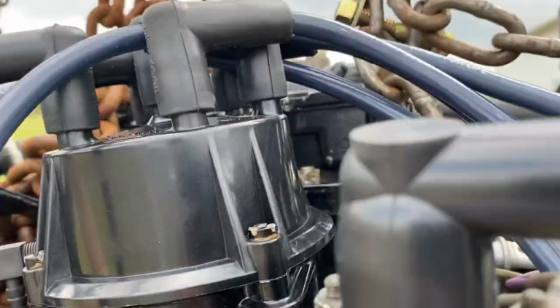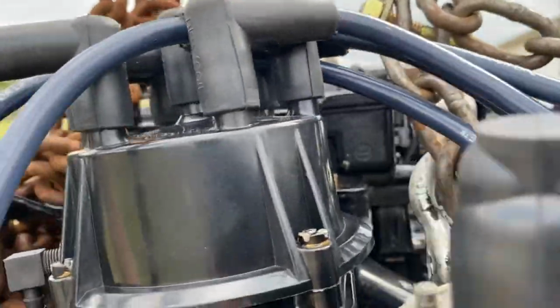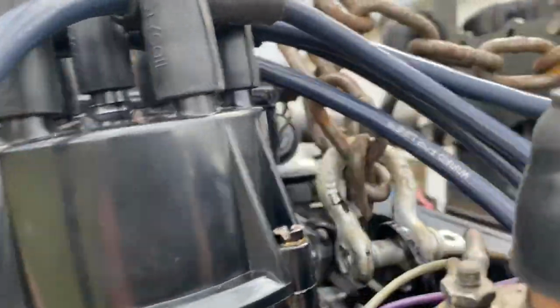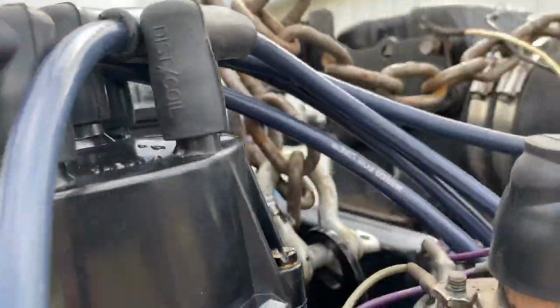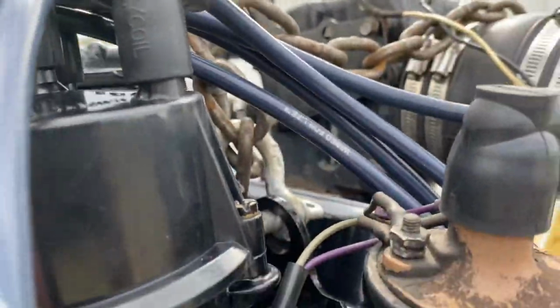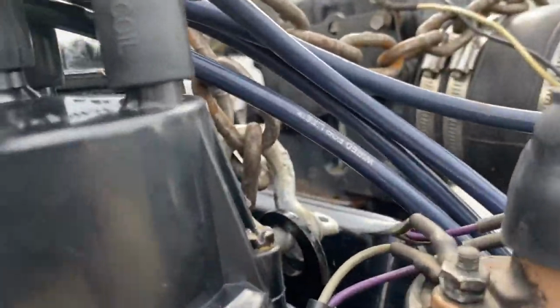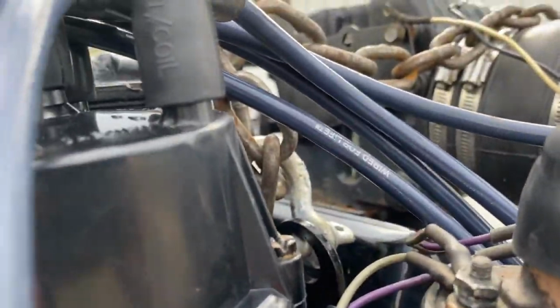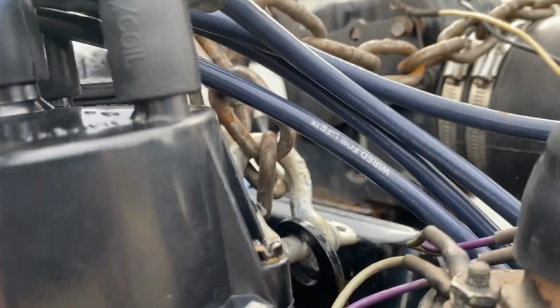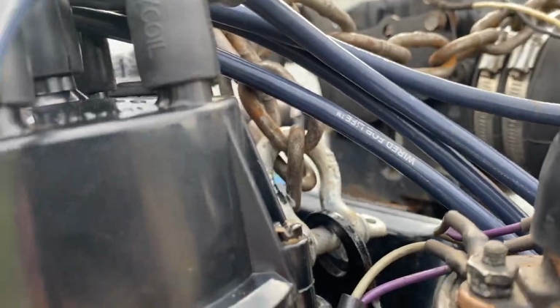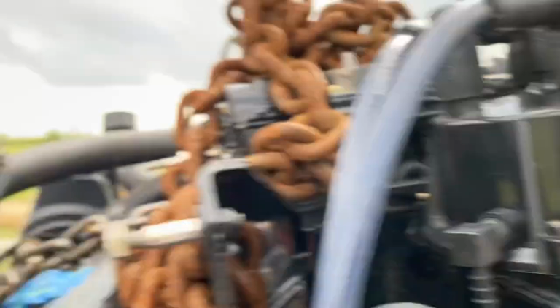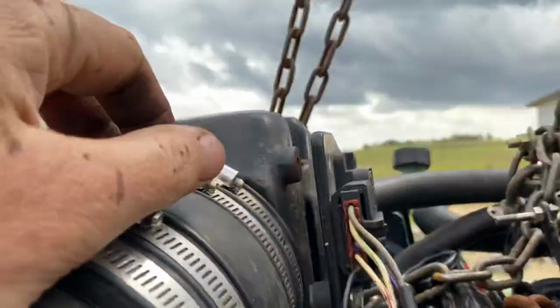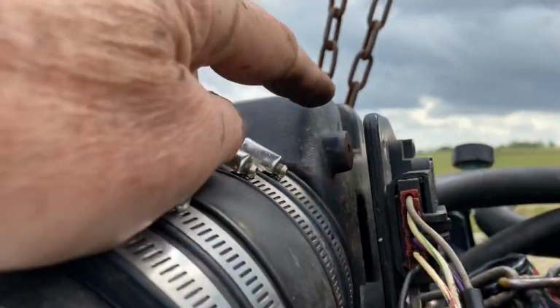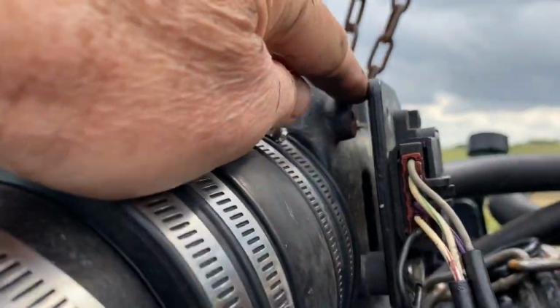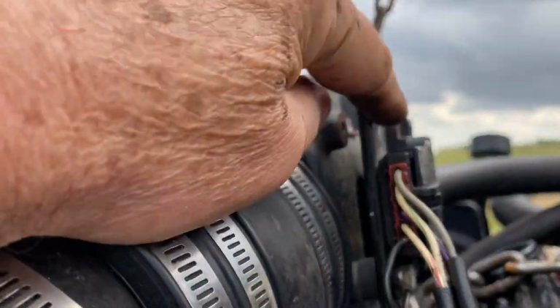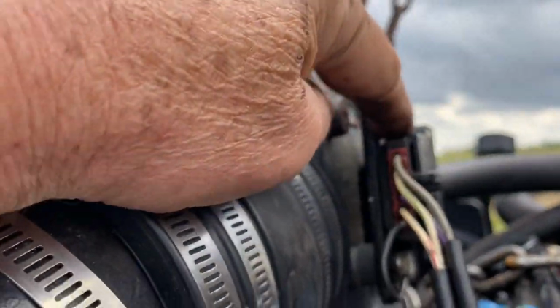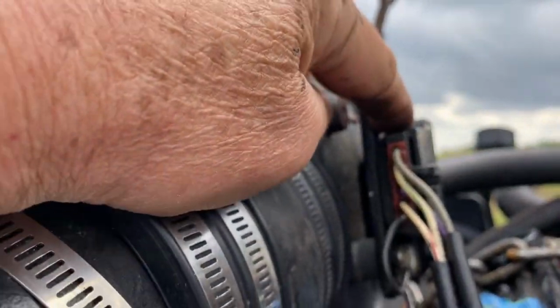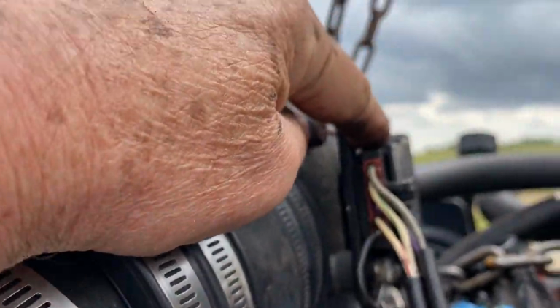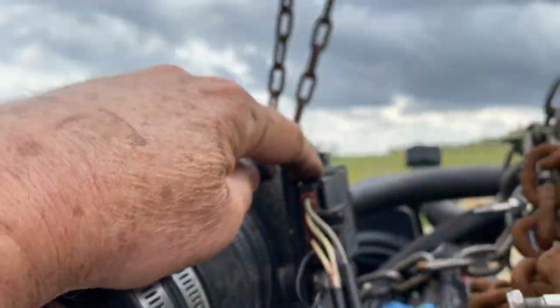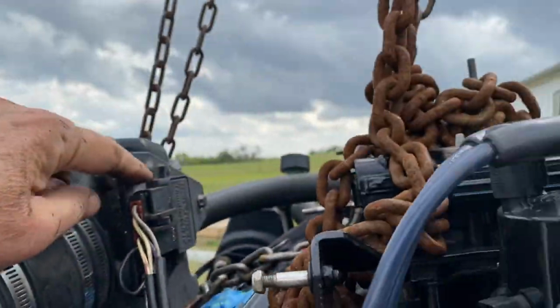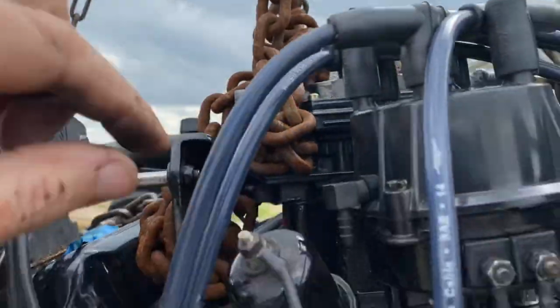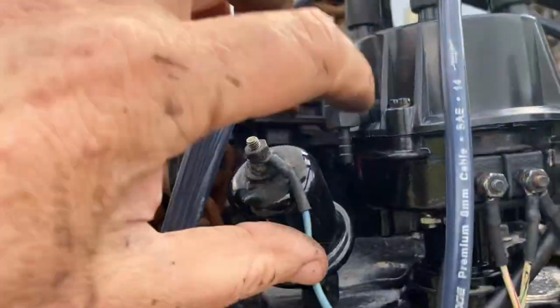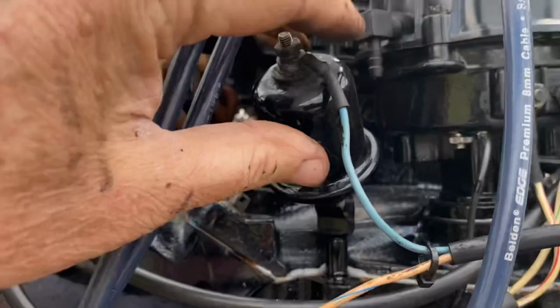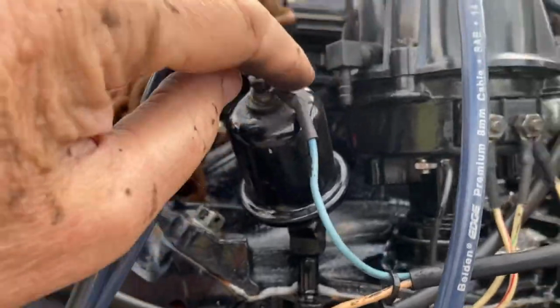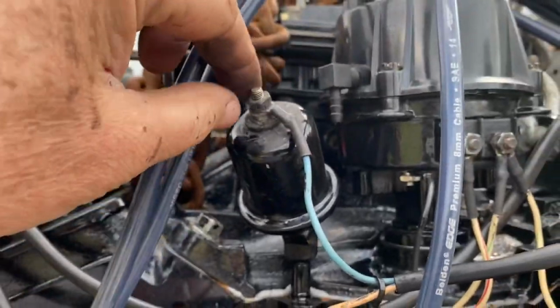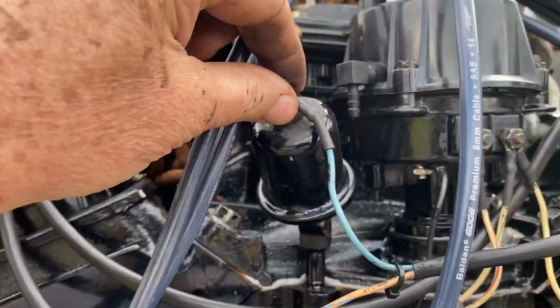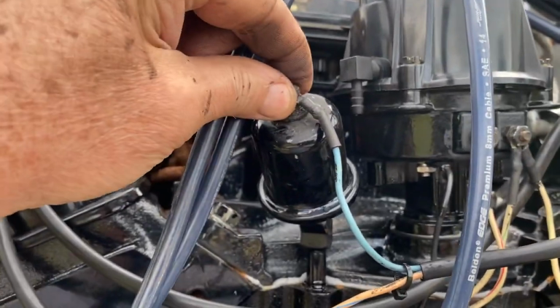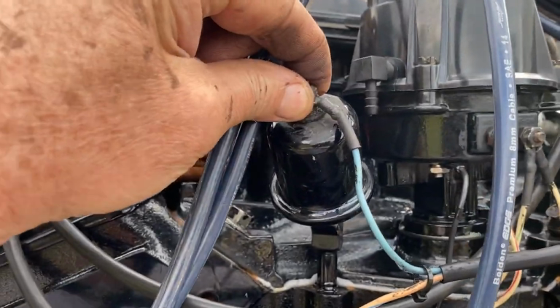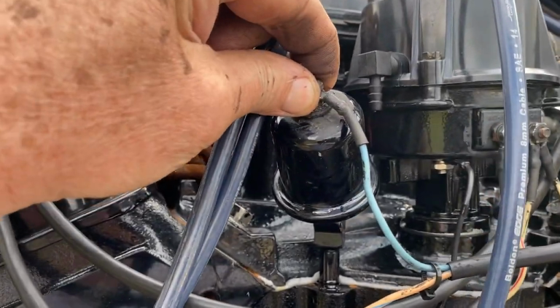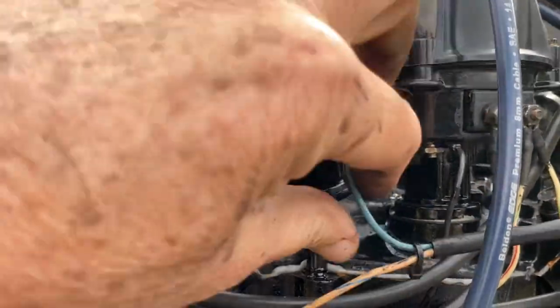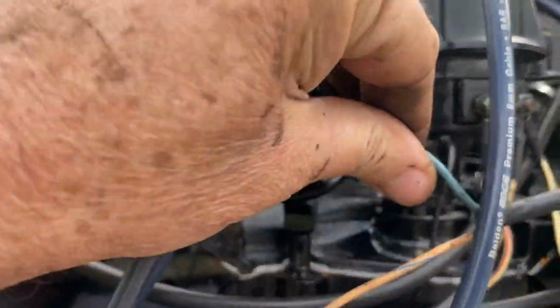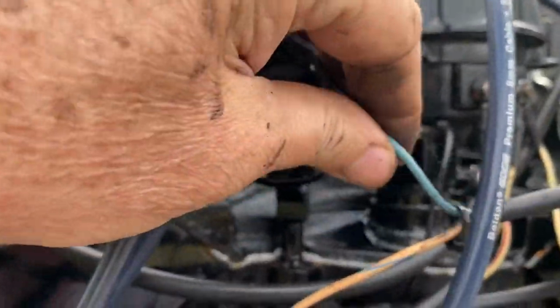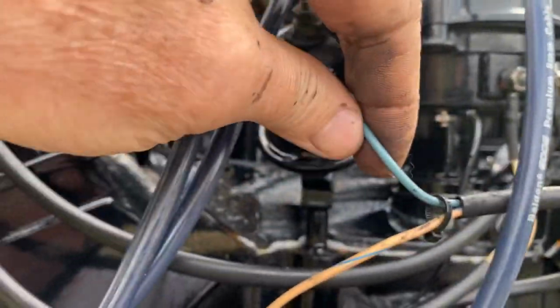So that's the starting system and run system on a Mercruiser V6. There's your ignition coil — you've got your purple on one side and the tach/ground side on the other side. It's run by the Thunderbolt 4 ignition module.